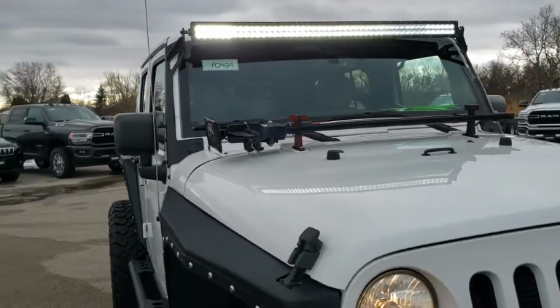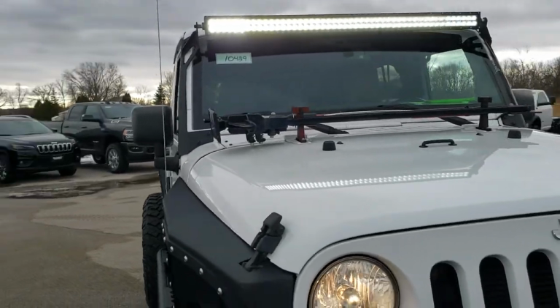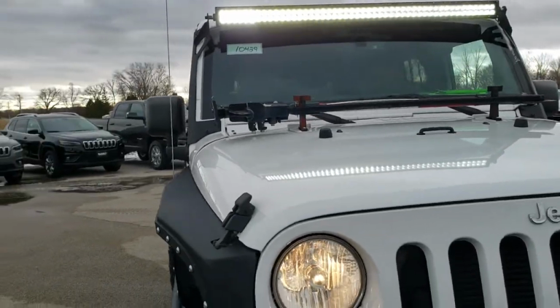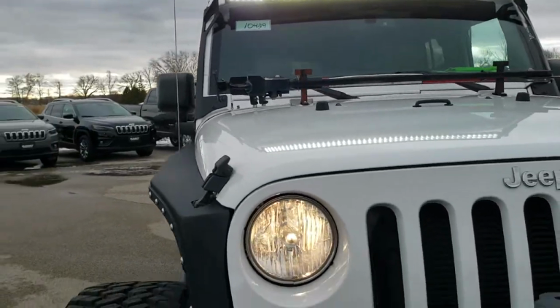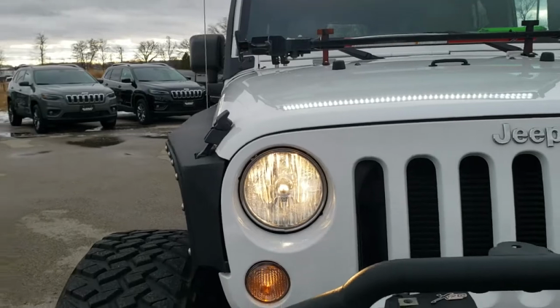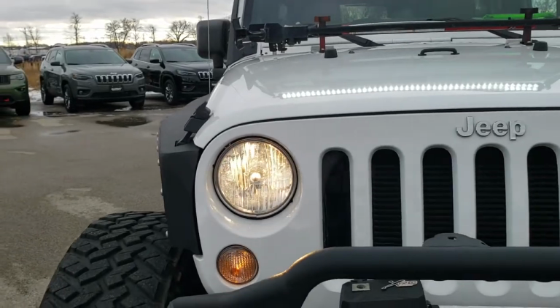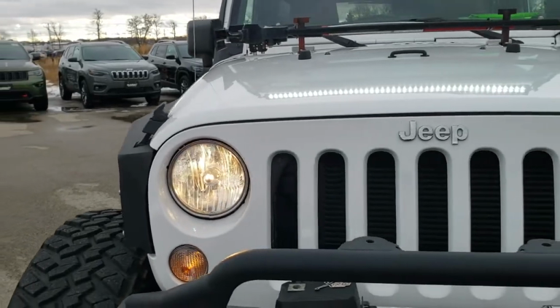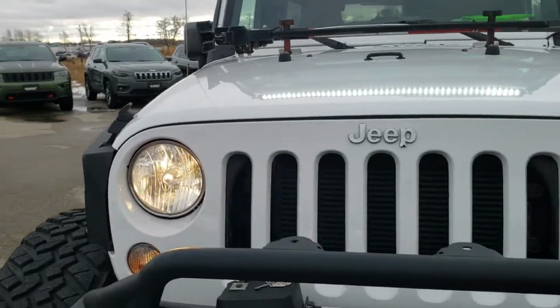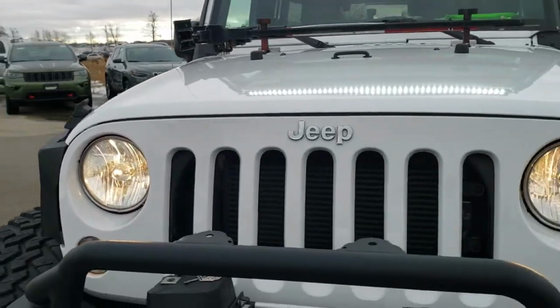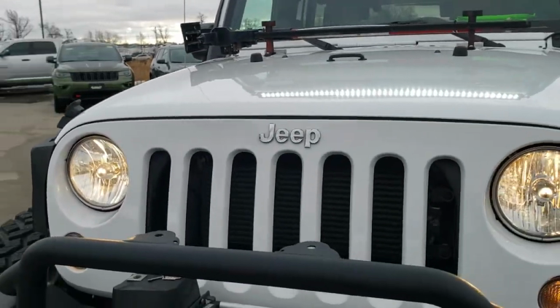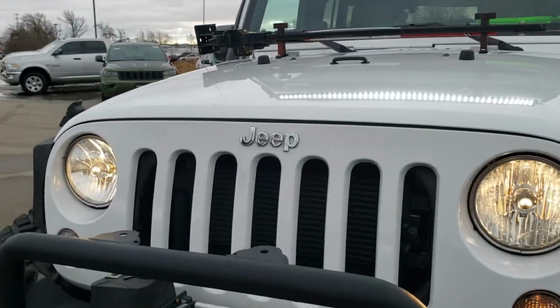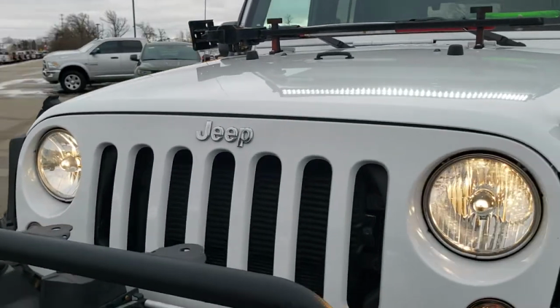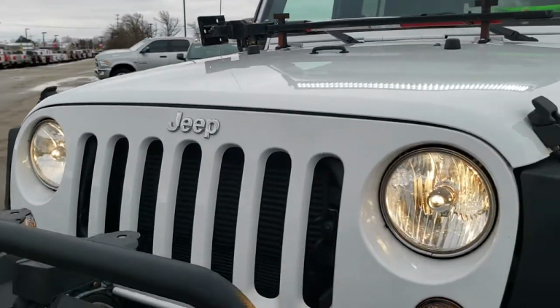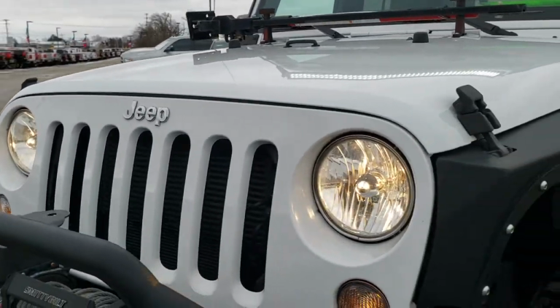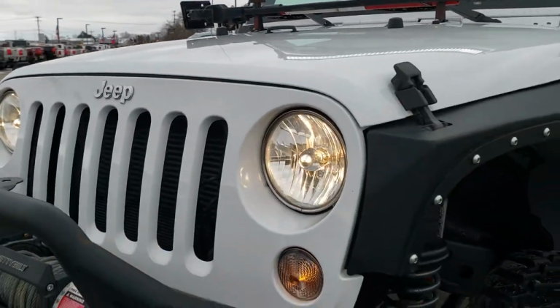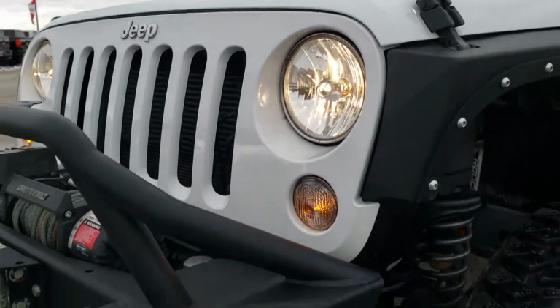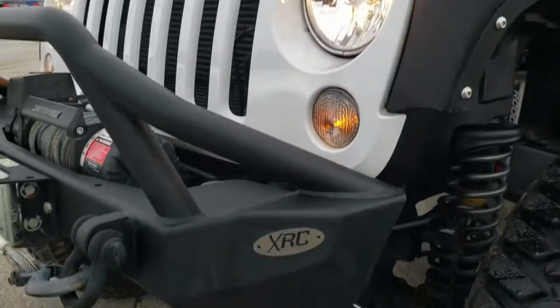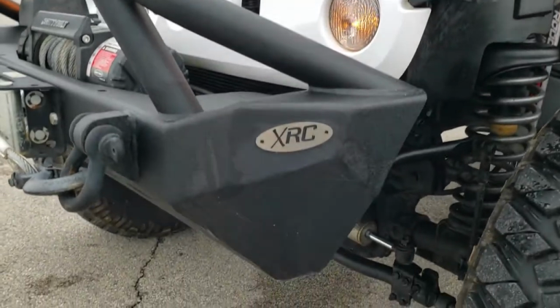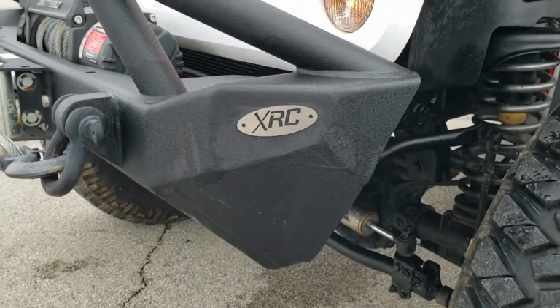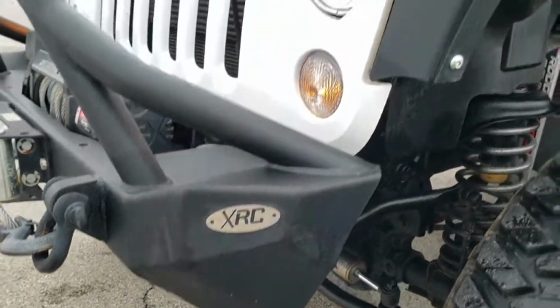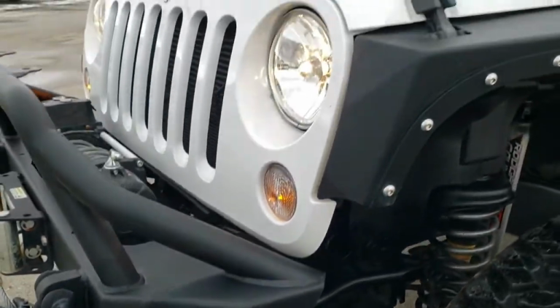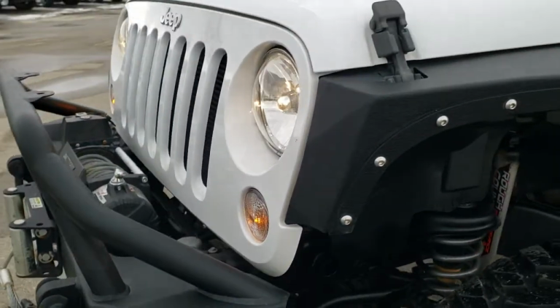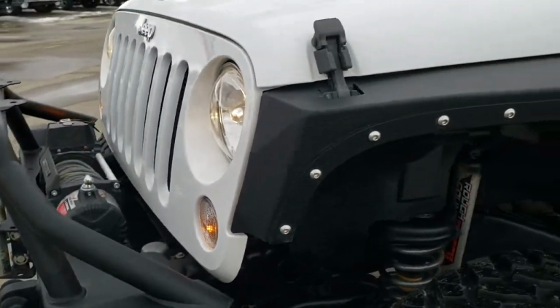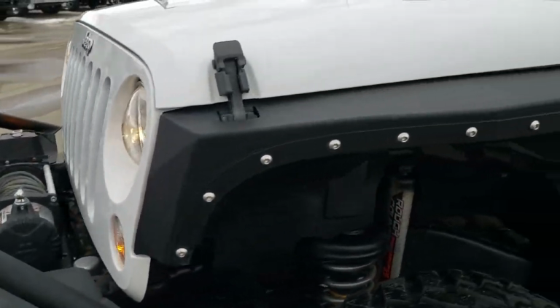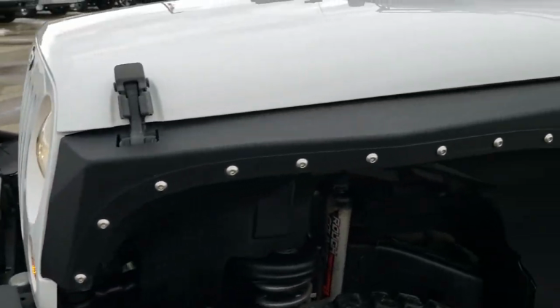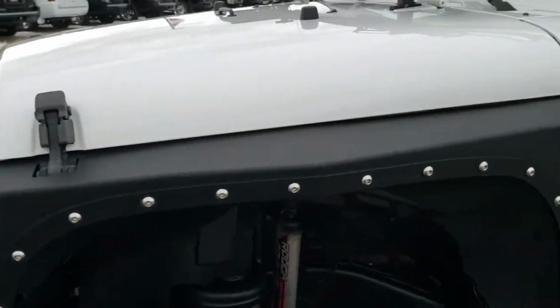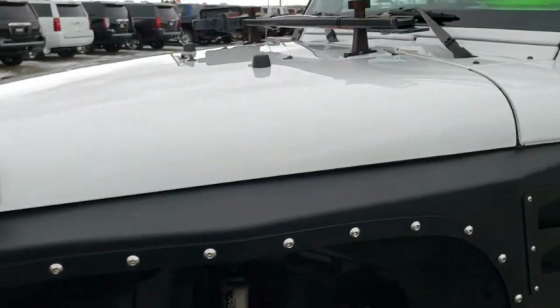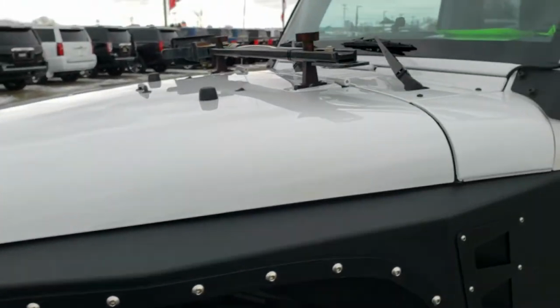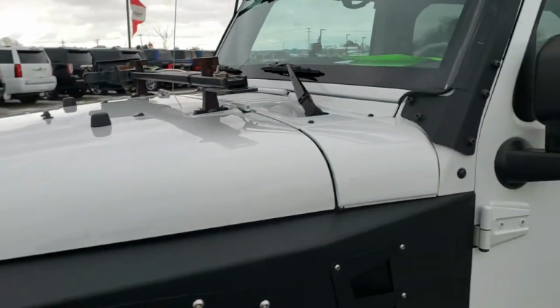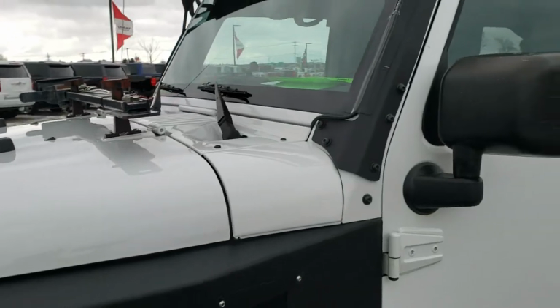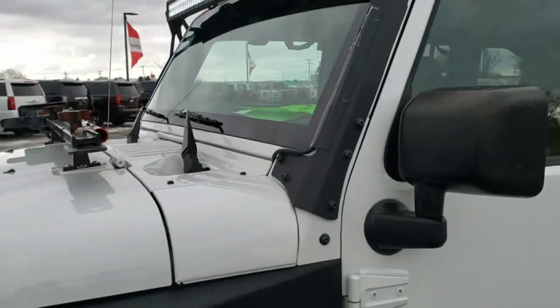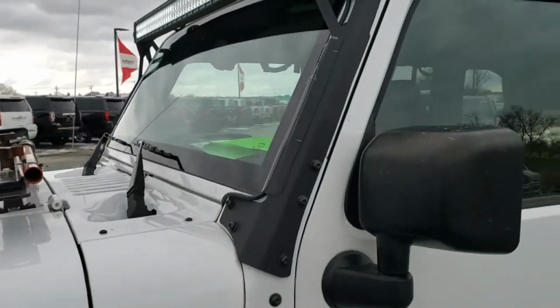This vehicle has a 3.6 liter V6 motor. It has been fully safety inspected by our service shop, has a fresh oil and filter change, all the fluids have been checked and topped off, and this Jeep is 100% ready to go.